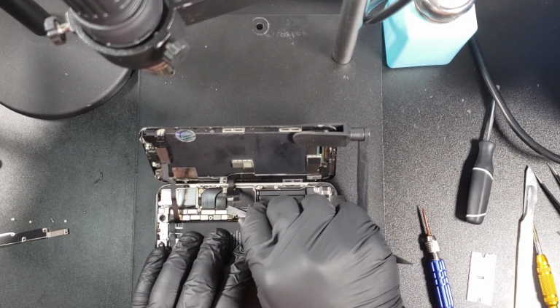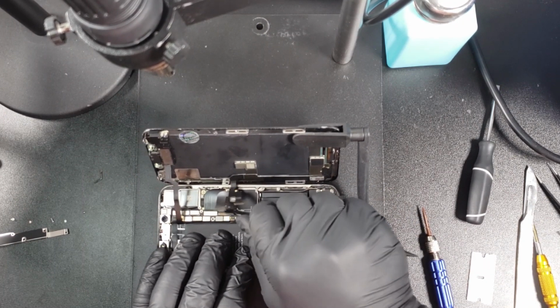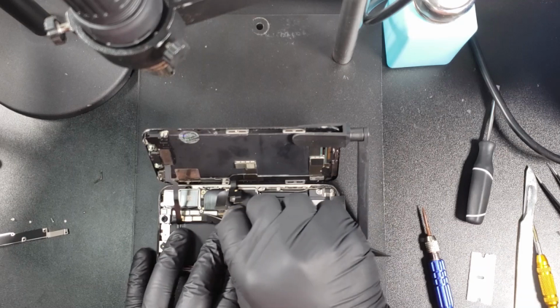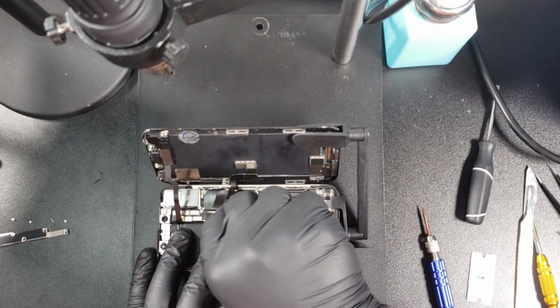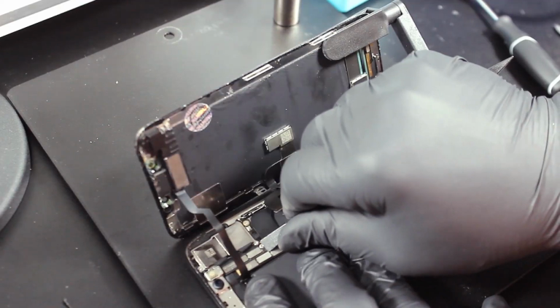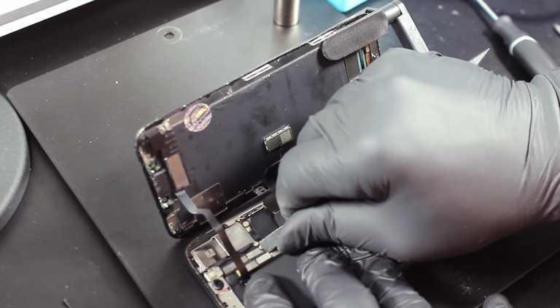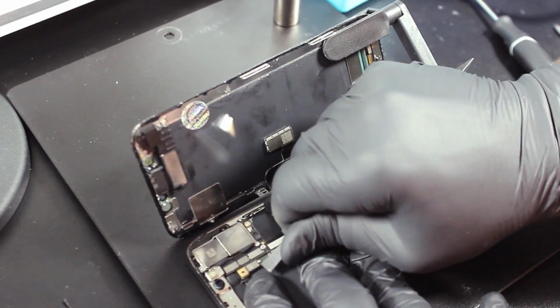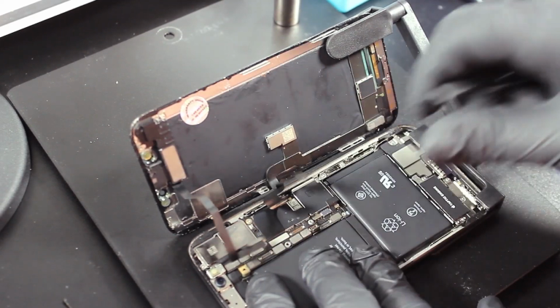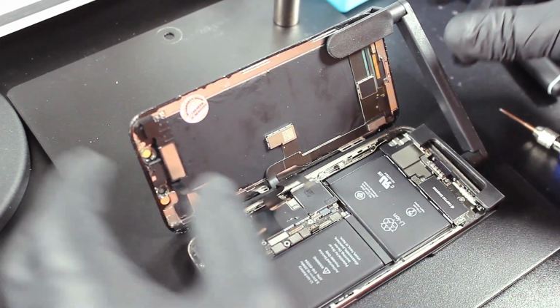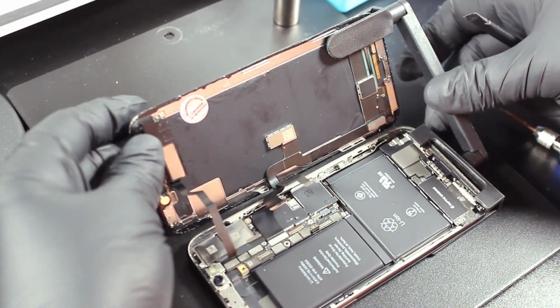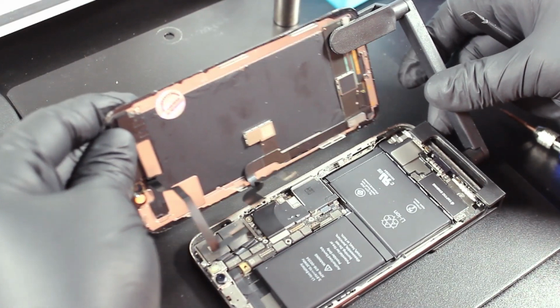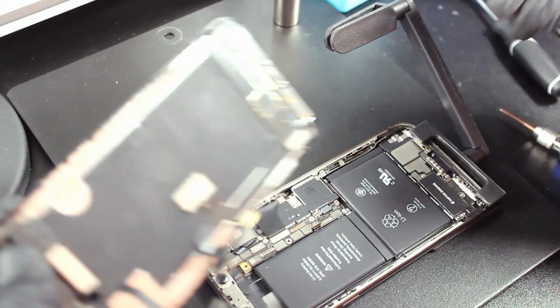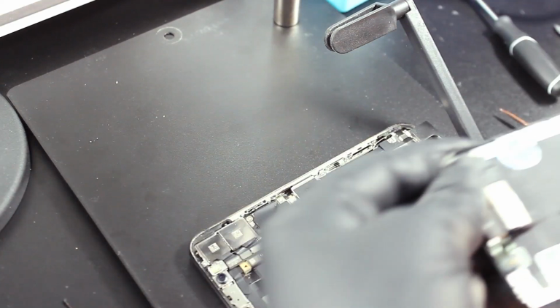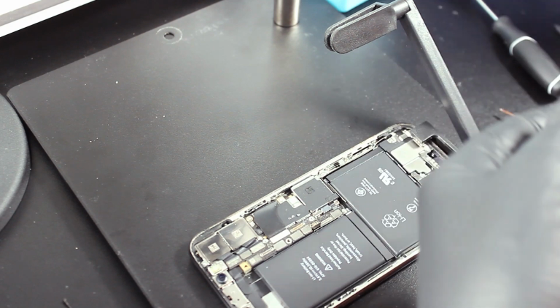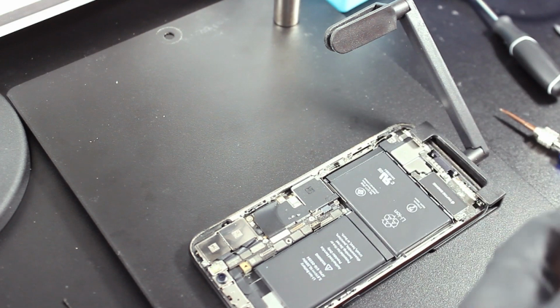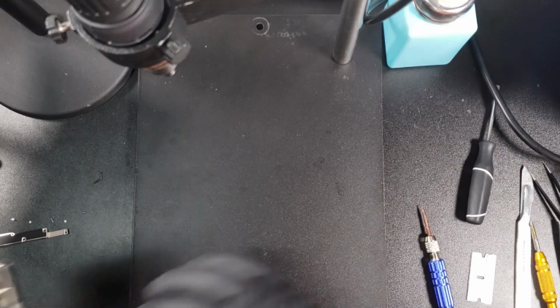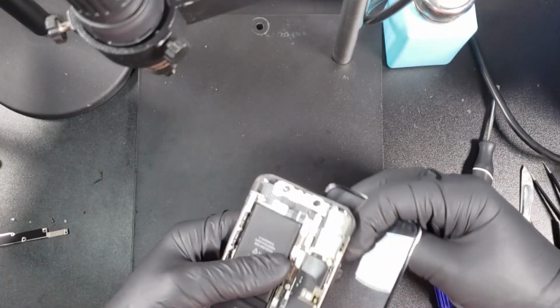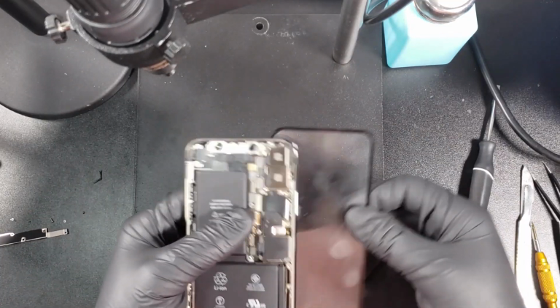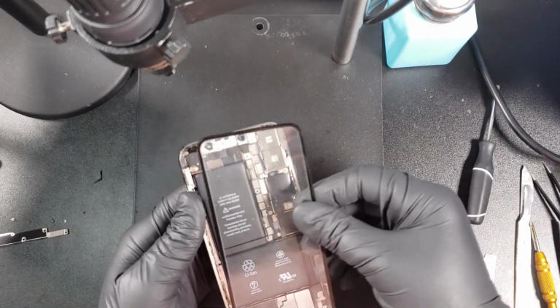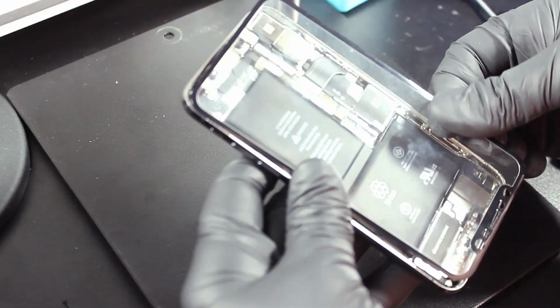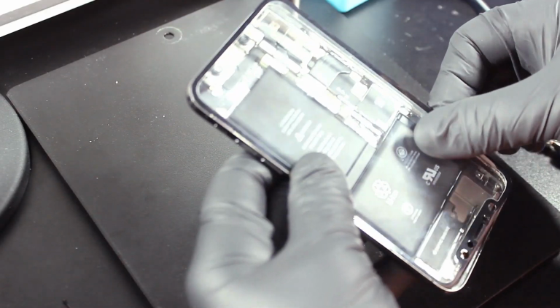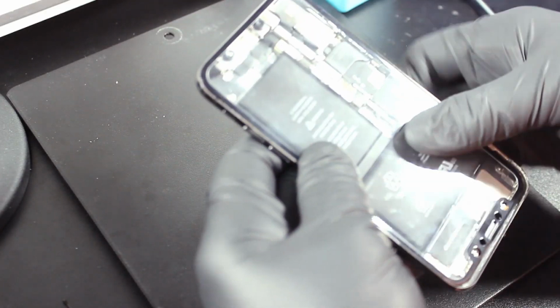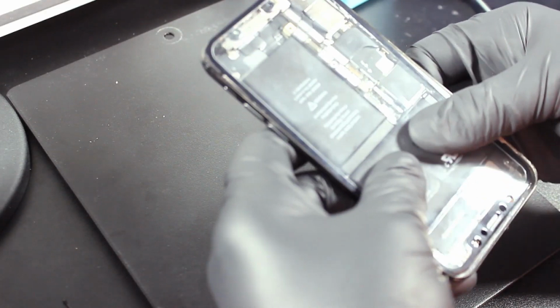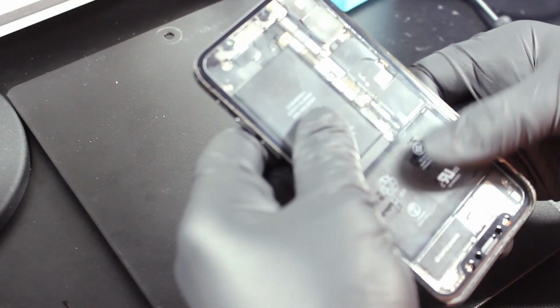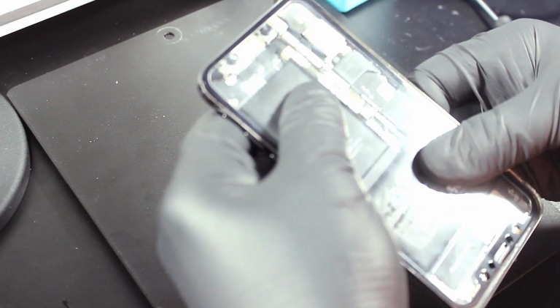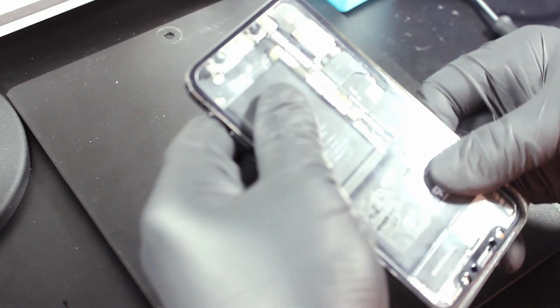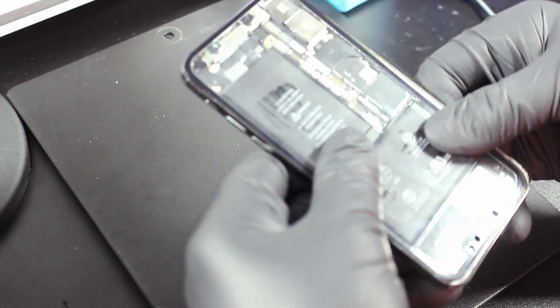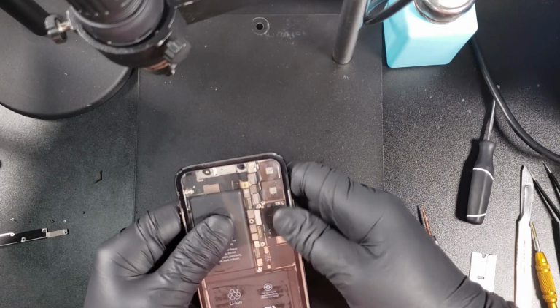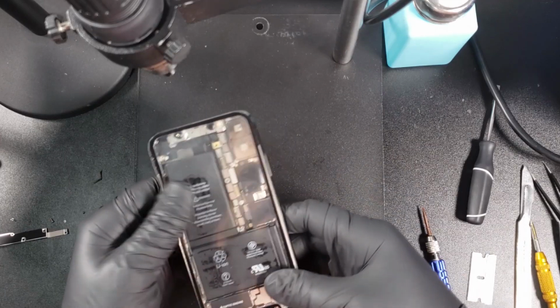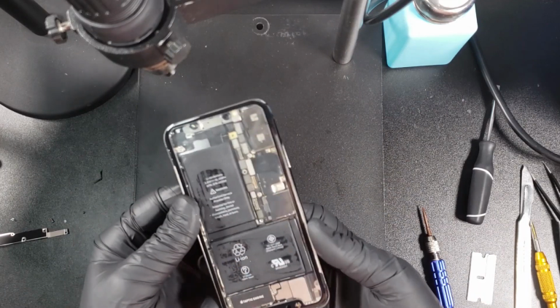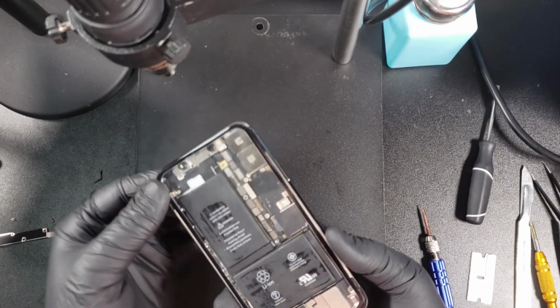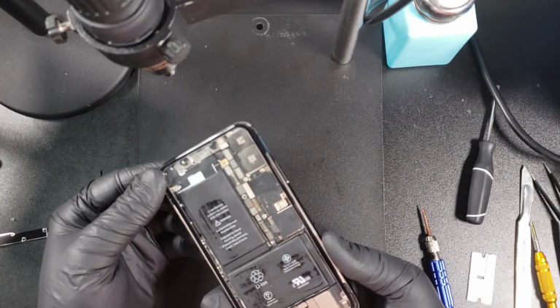Now with the pry tool, carefully pry the three connectors to the screen. Once that's done, put the screen to the side and we can get started on the cracked glass. I like to use this old screen protector as a way to protect the internals while working on the back glass. As you can see, it just sticks on the frame and the battery.